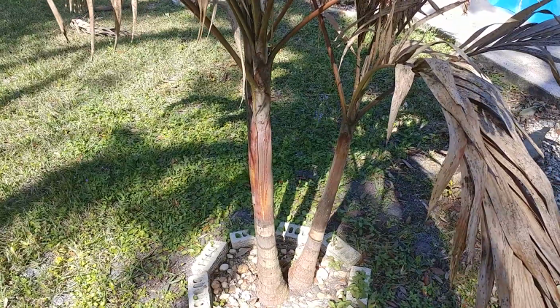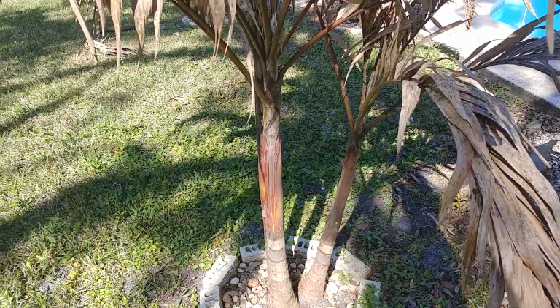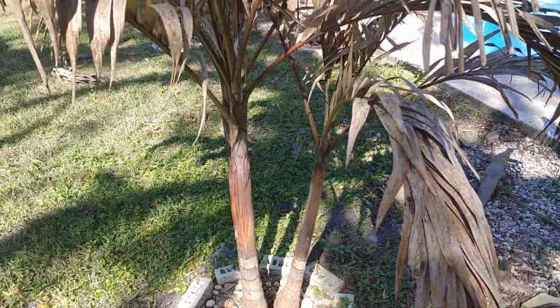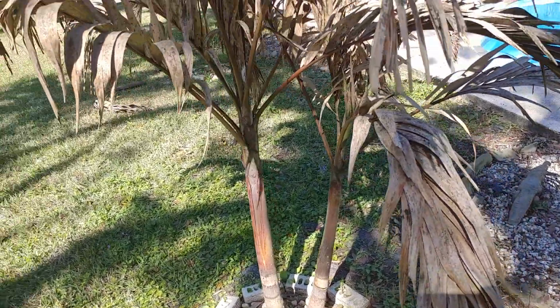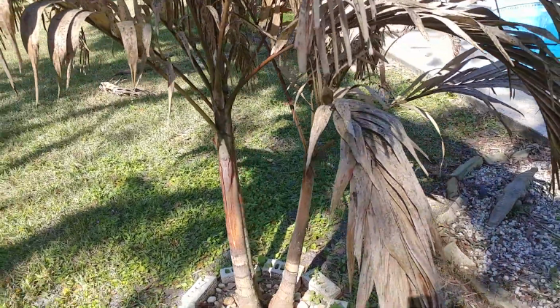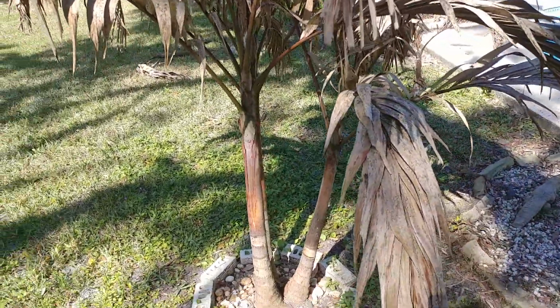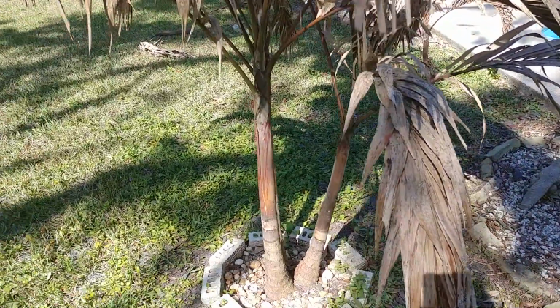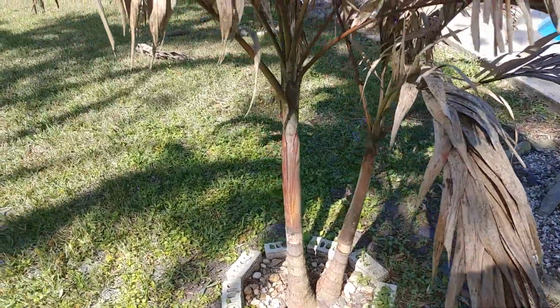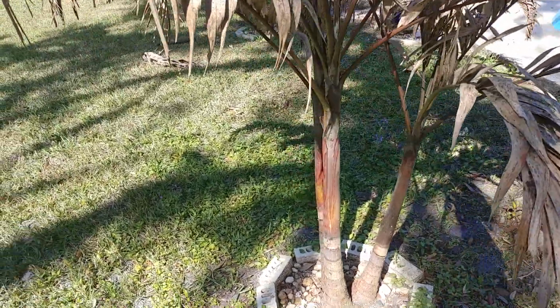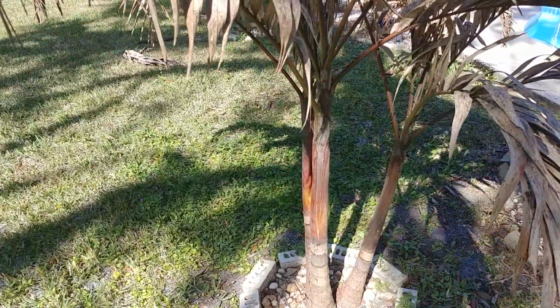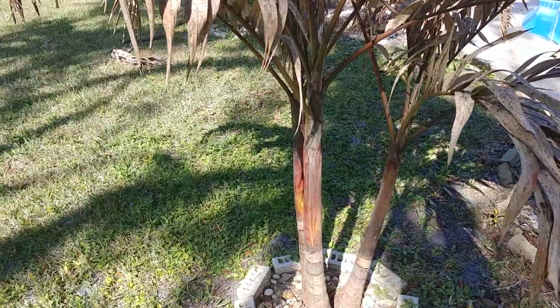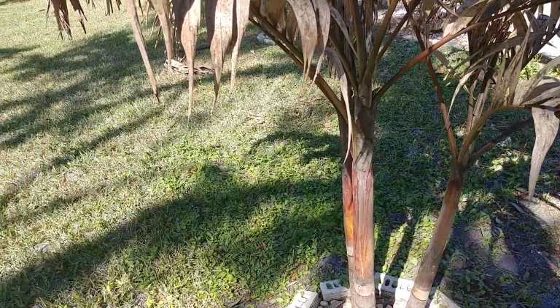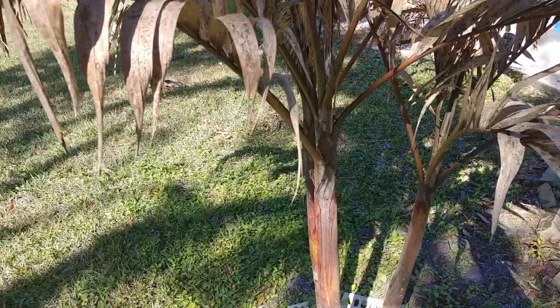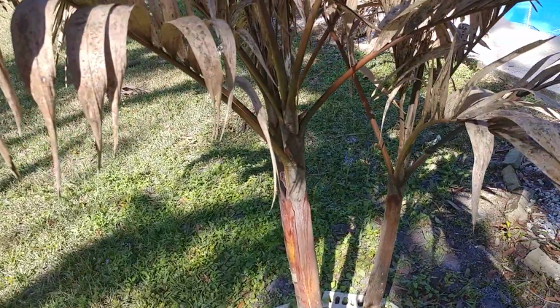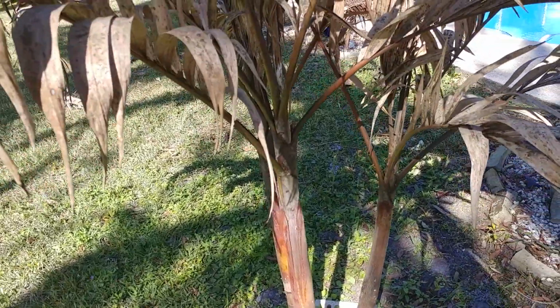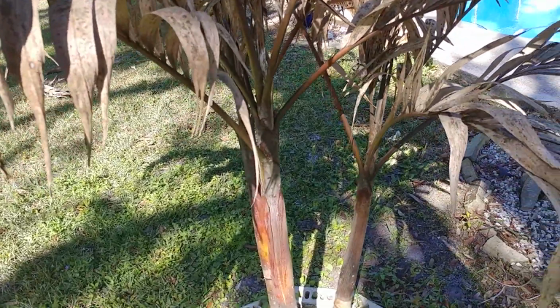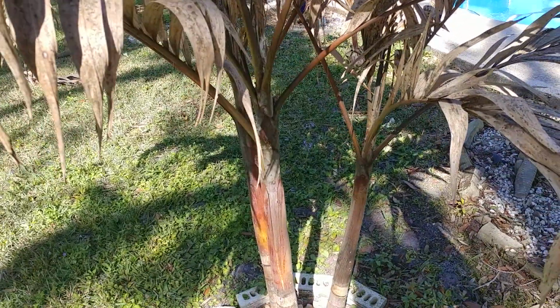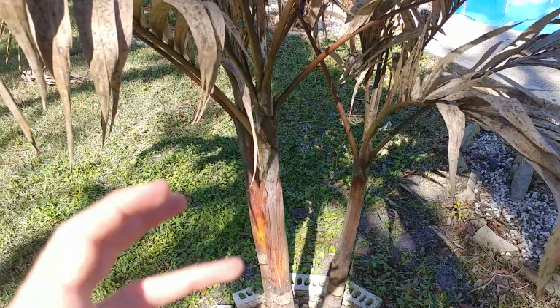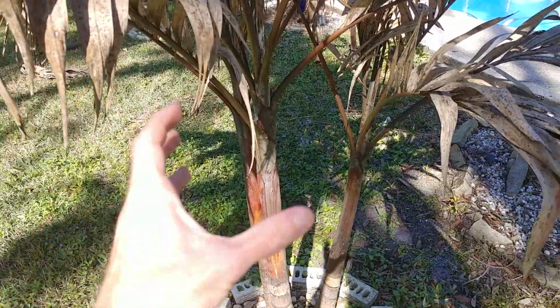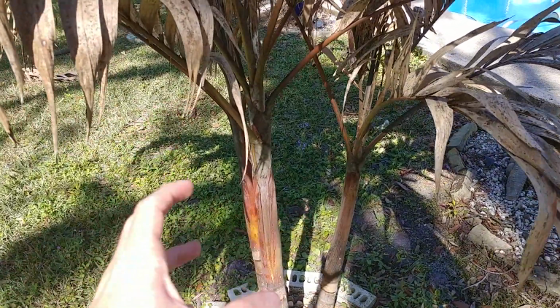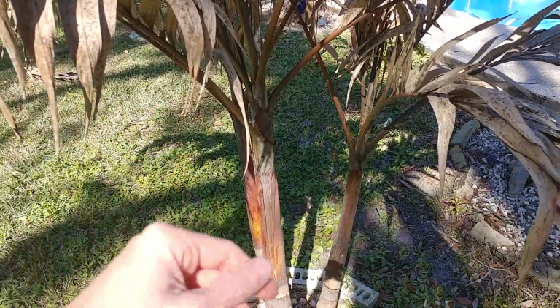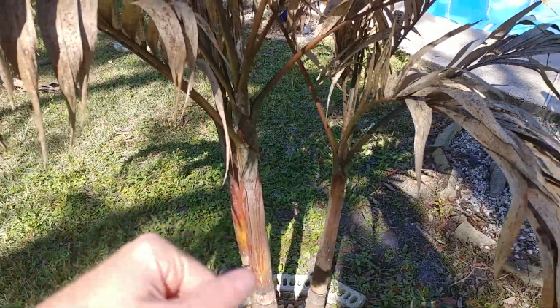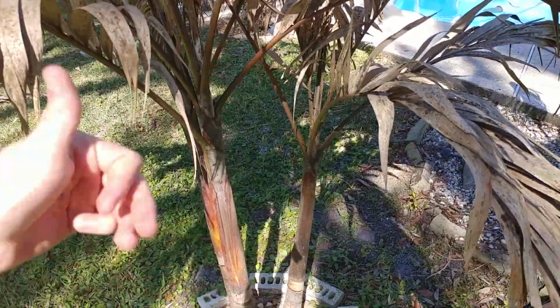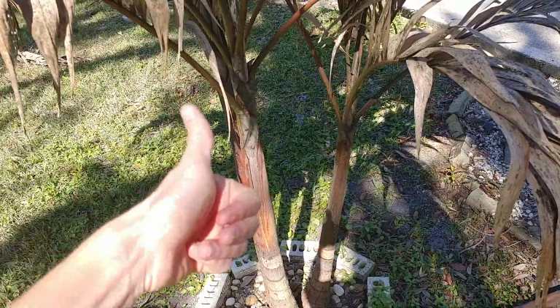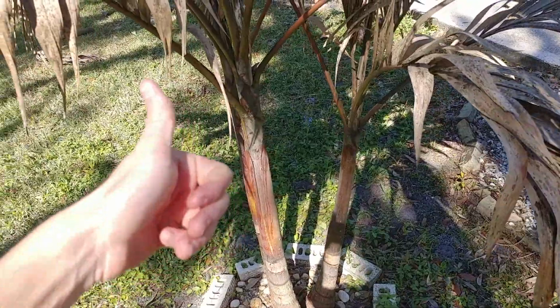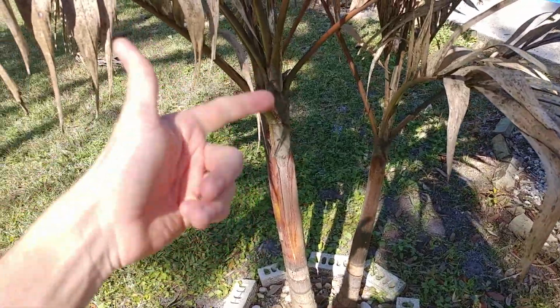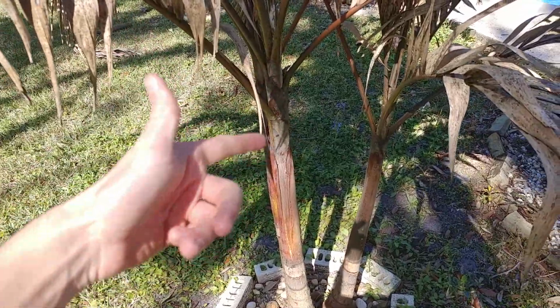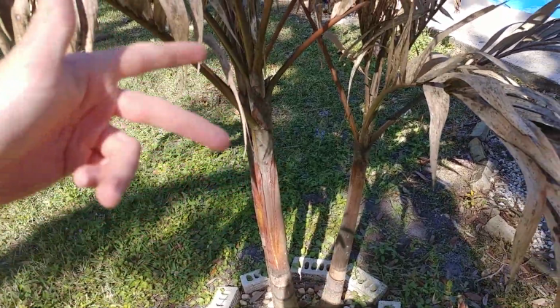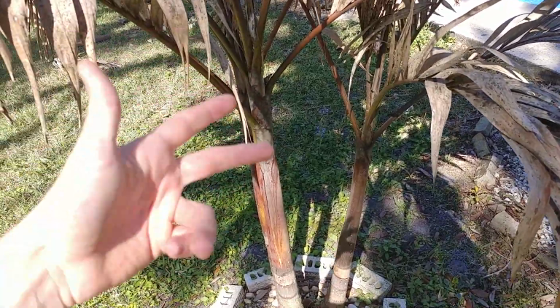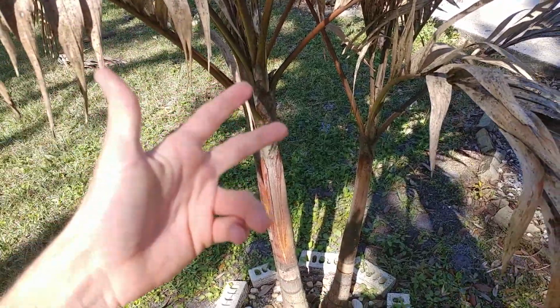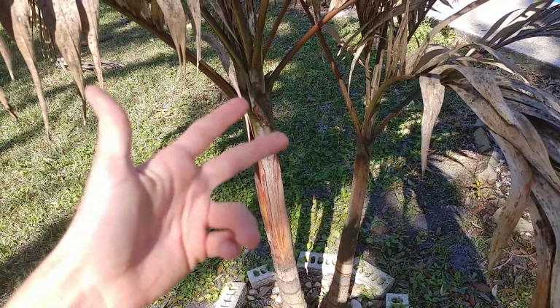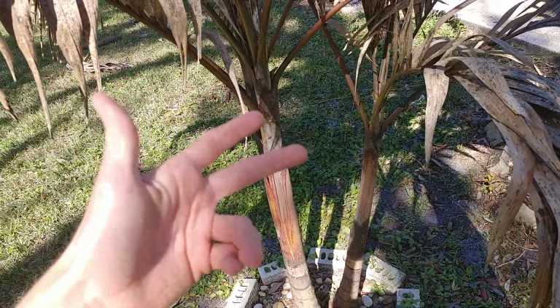This is going to be a quick video discussing a certain type of weevil — a beetle that invades stressed palms, palms that are either under stress, dying, or dead.